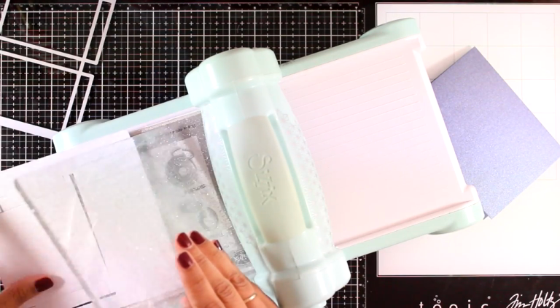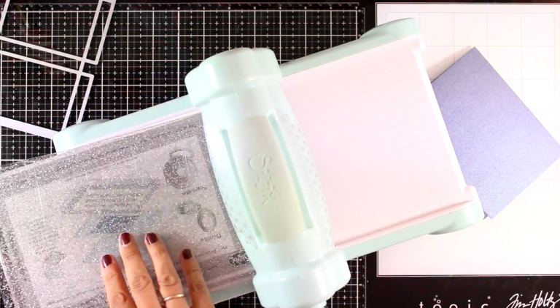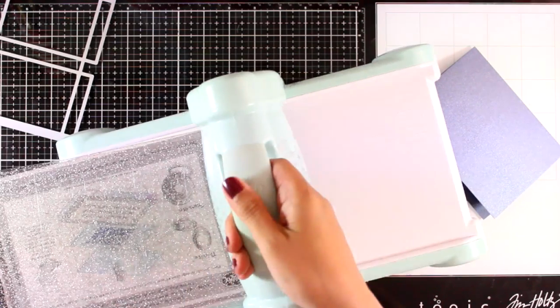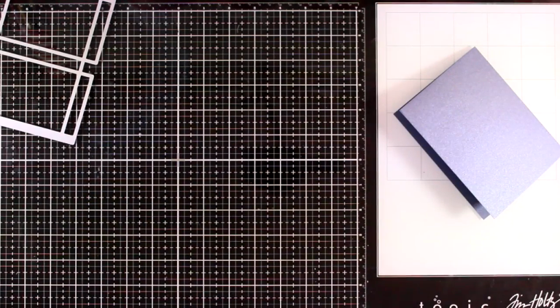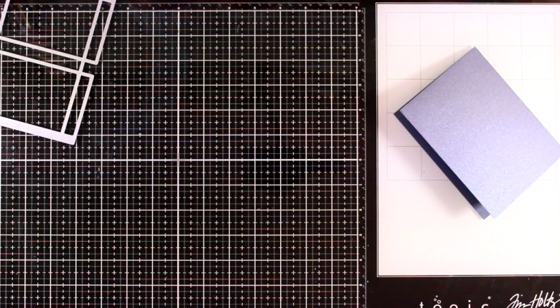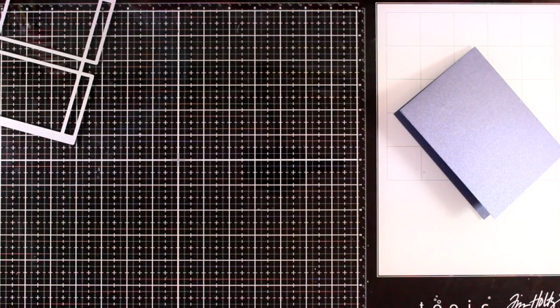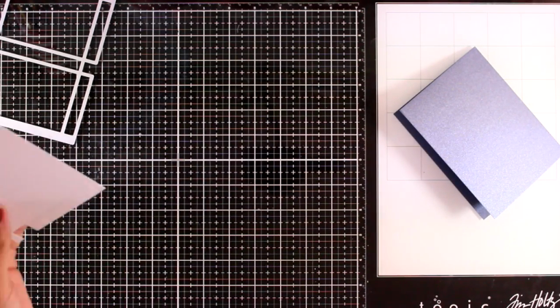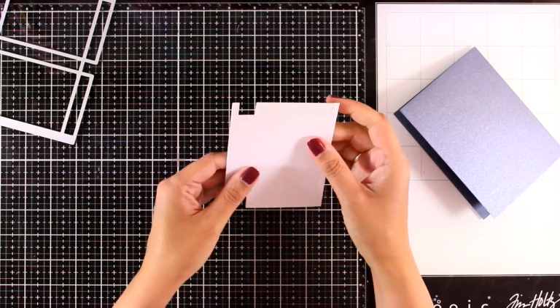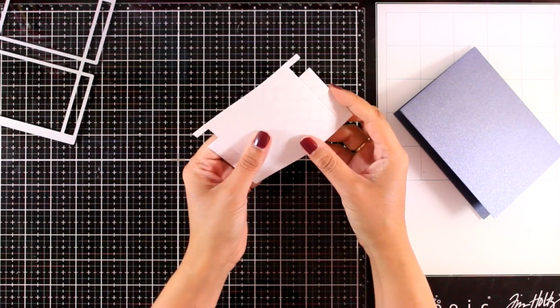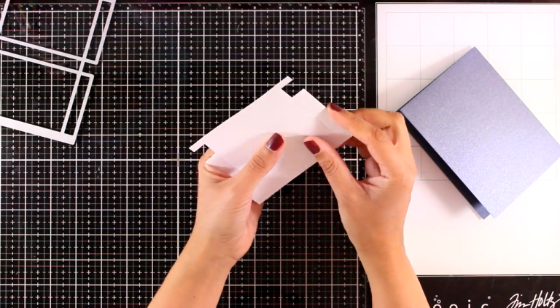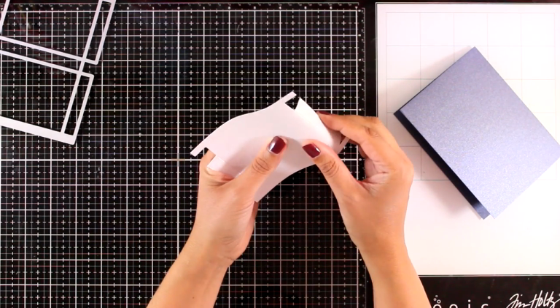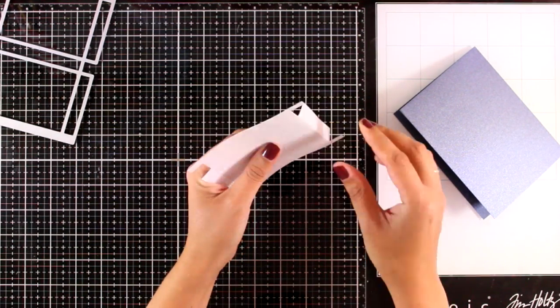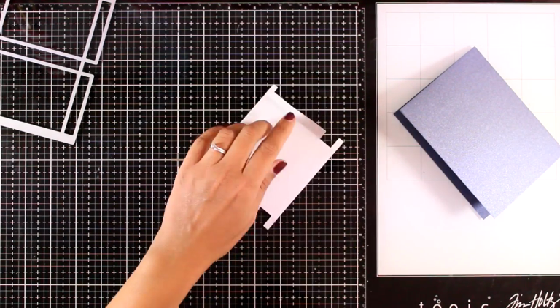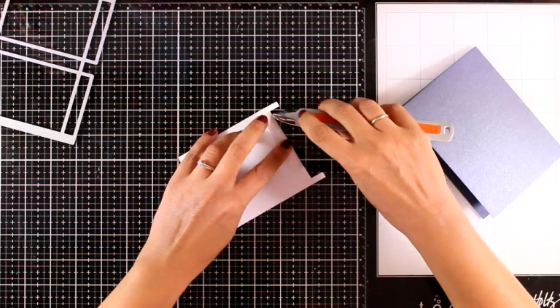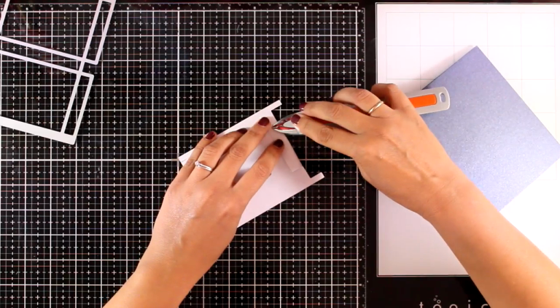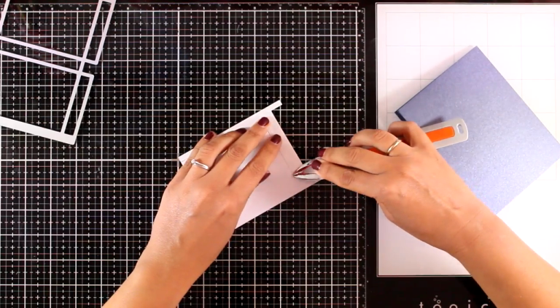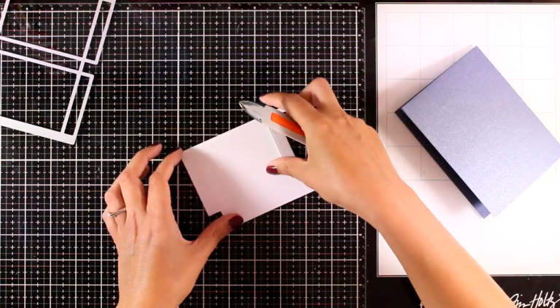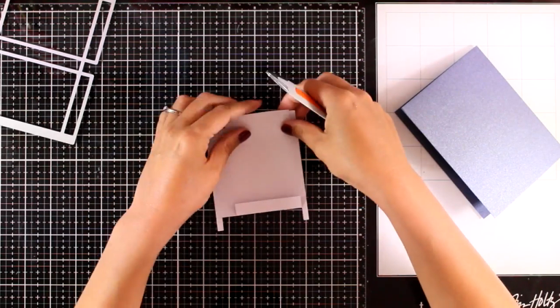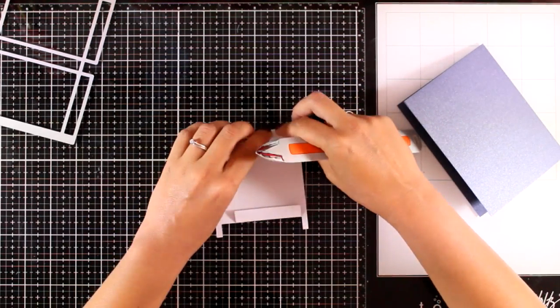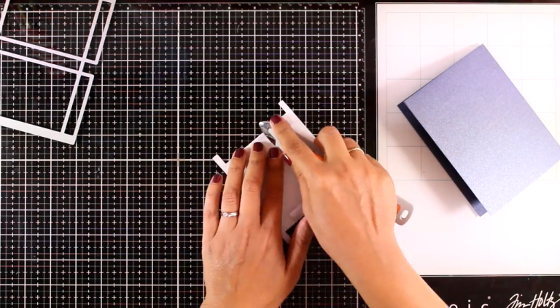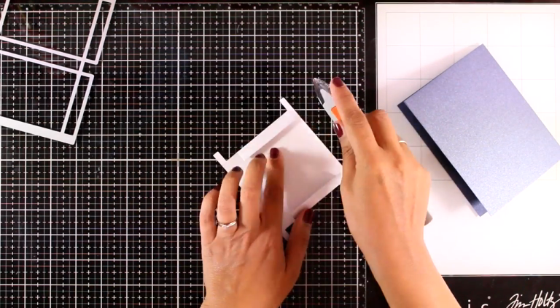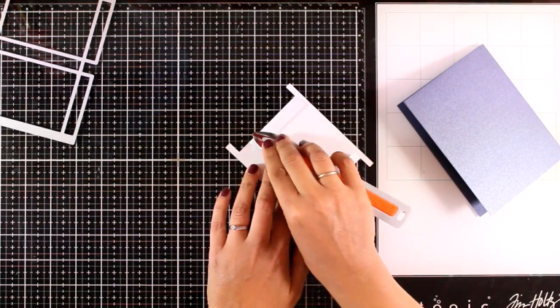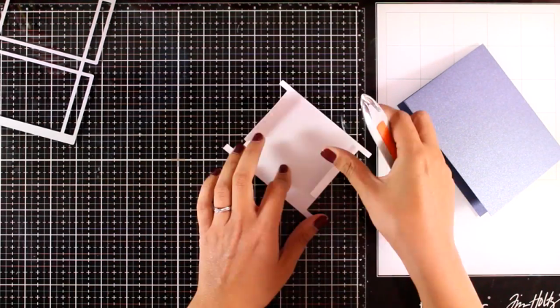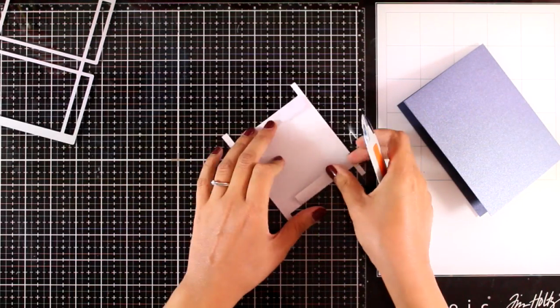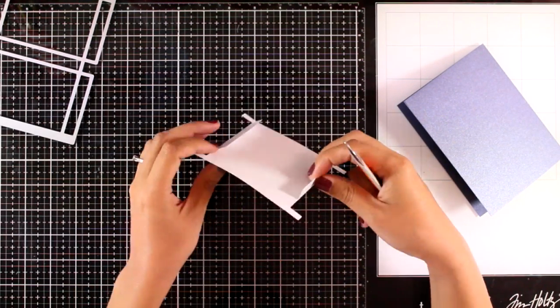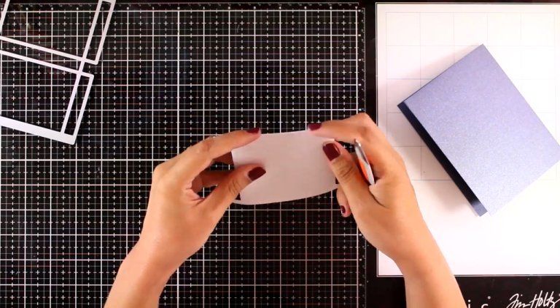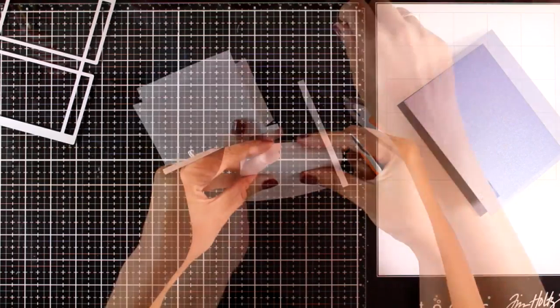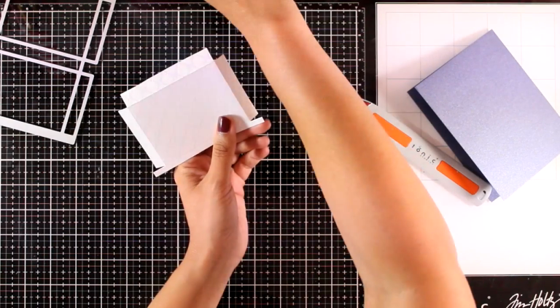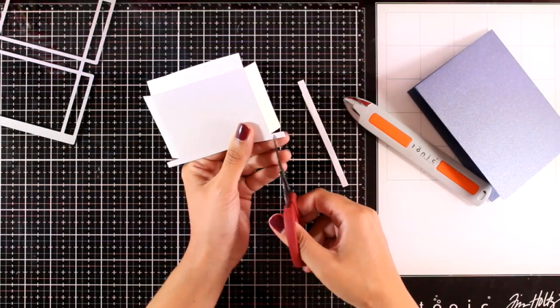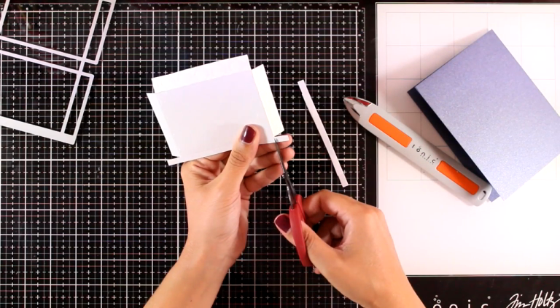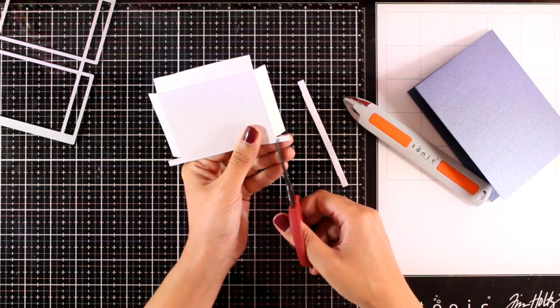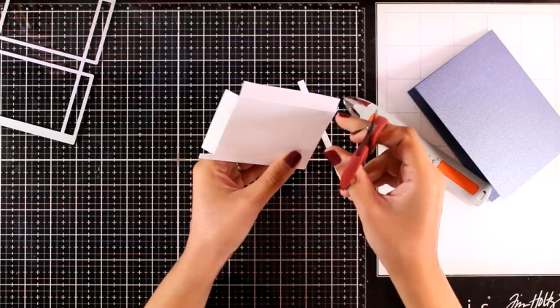I only want to use three of the flaps, so I'm going to fold two of those and for the rest that I don't need I'm just going to use my scissors and chop them out.